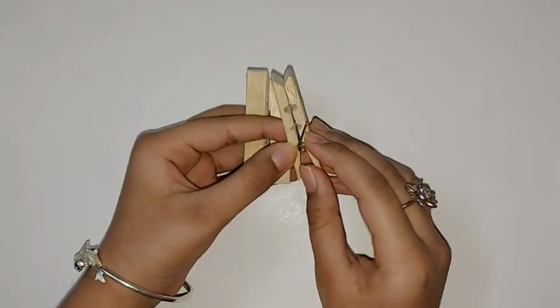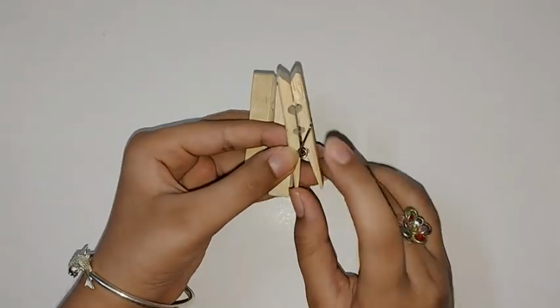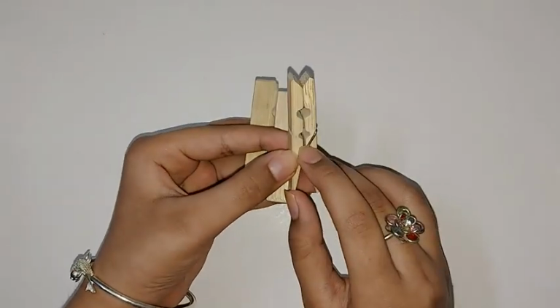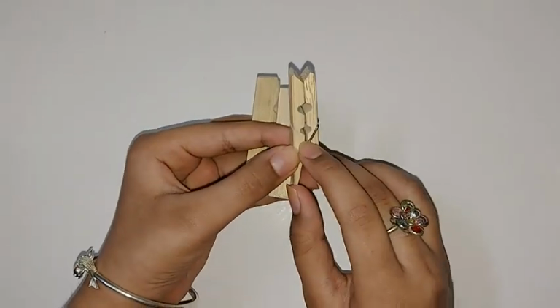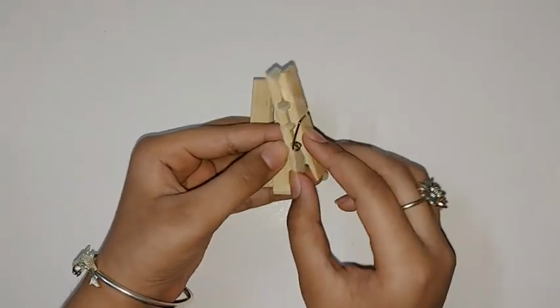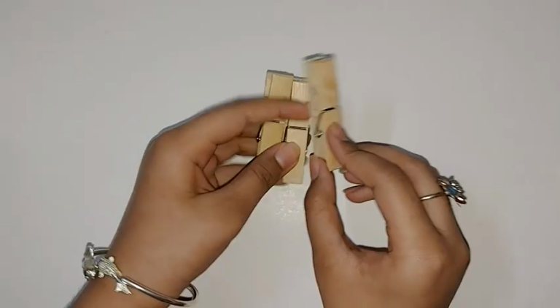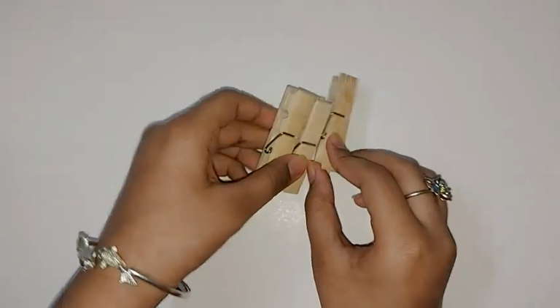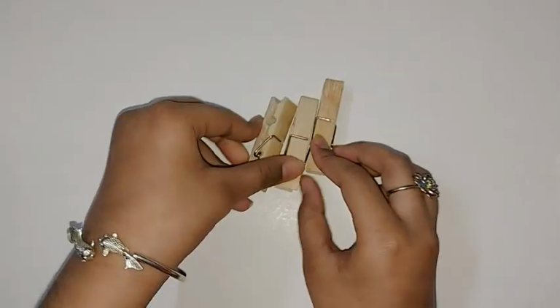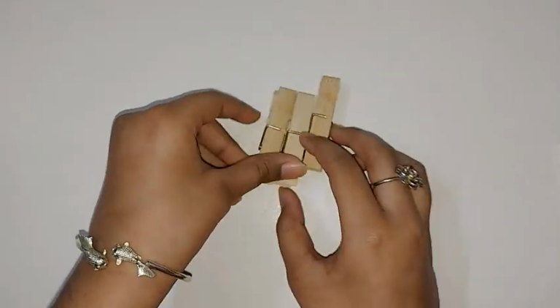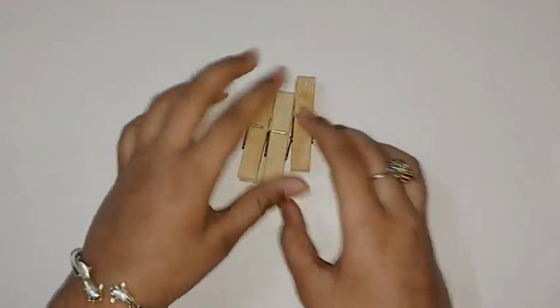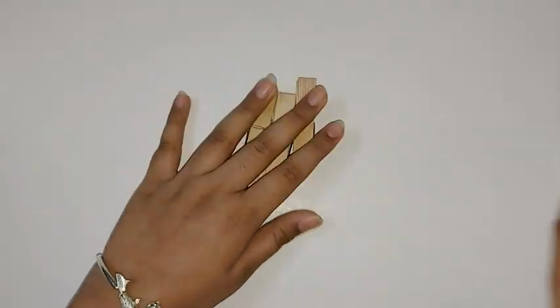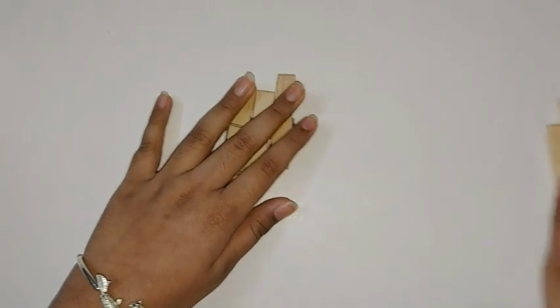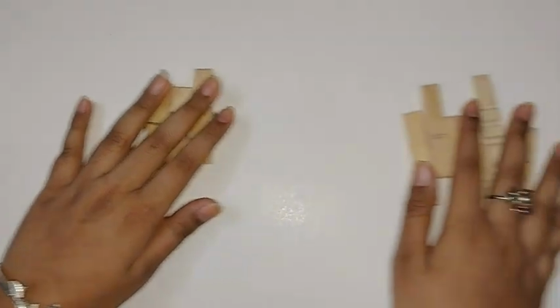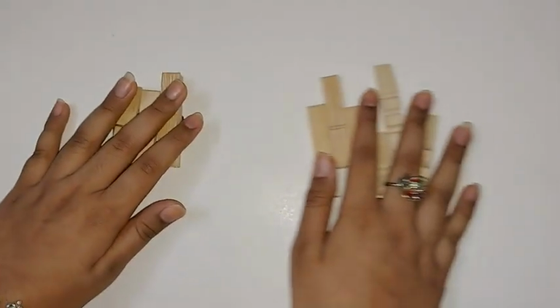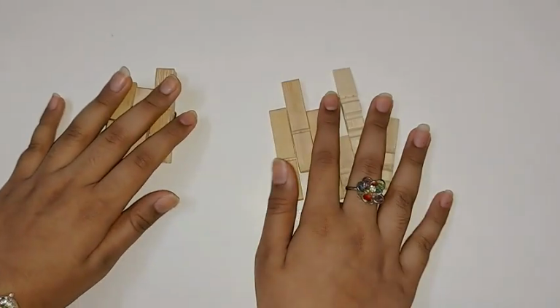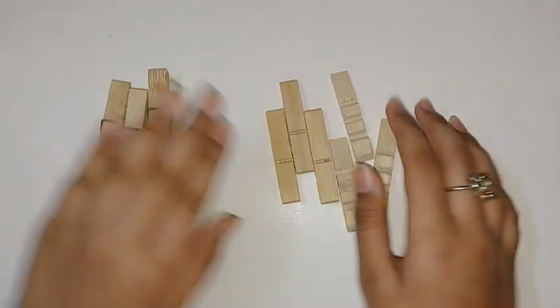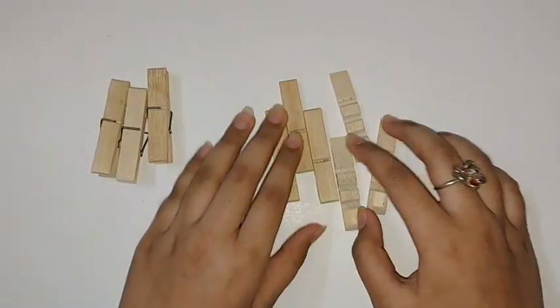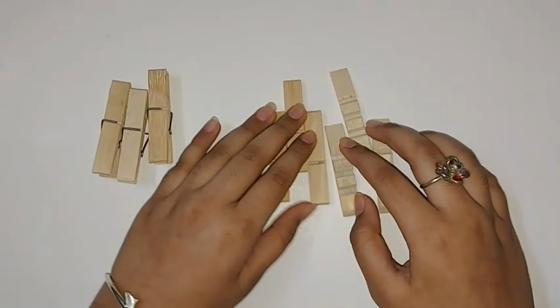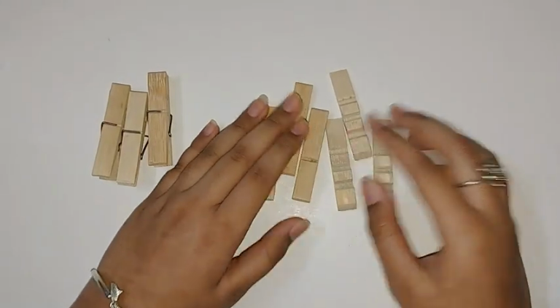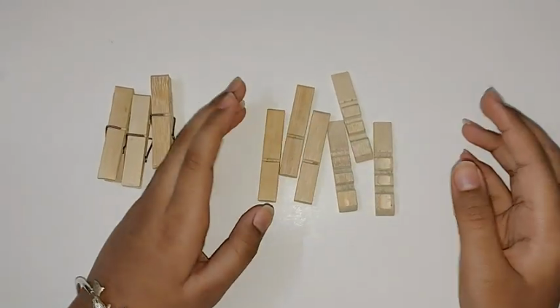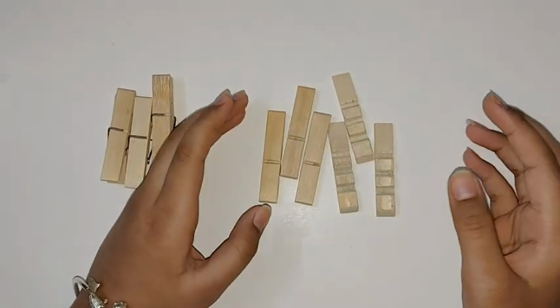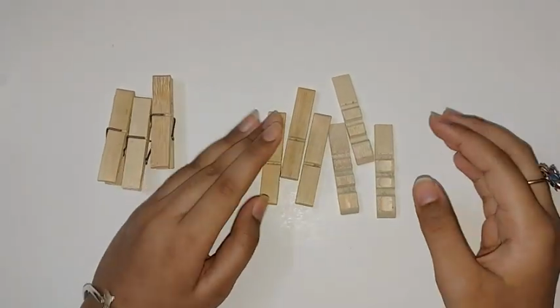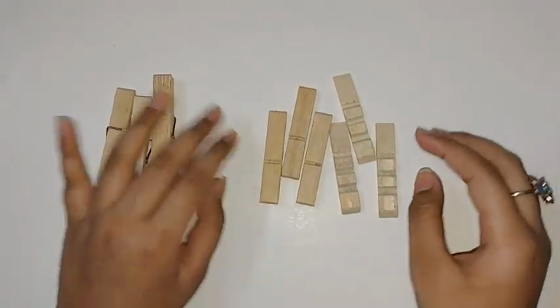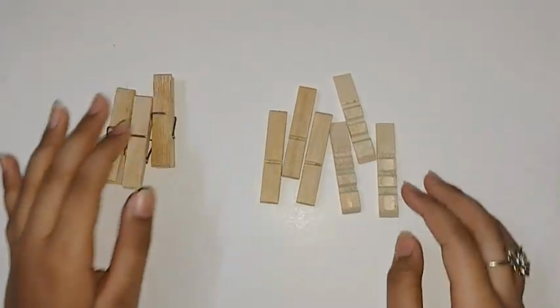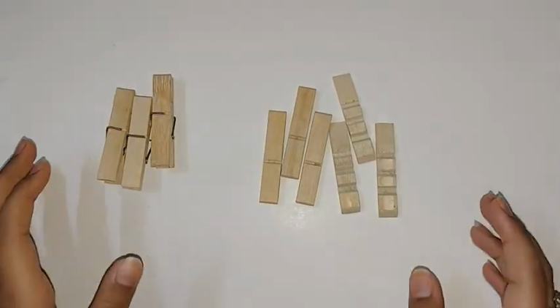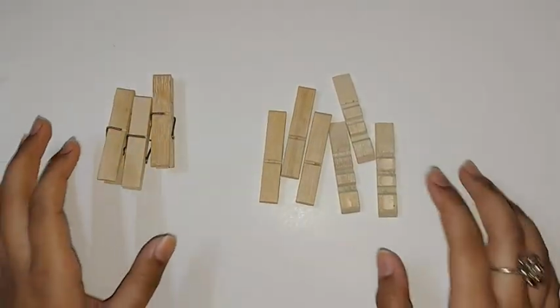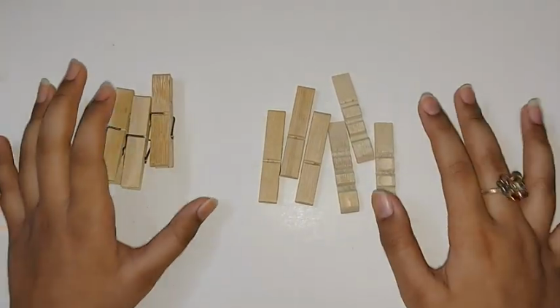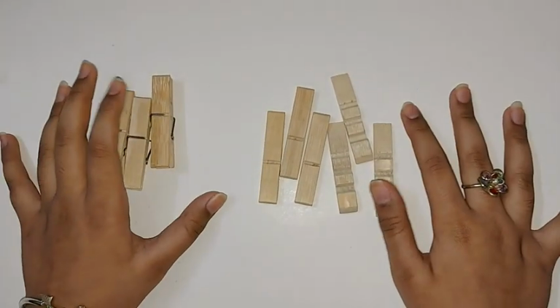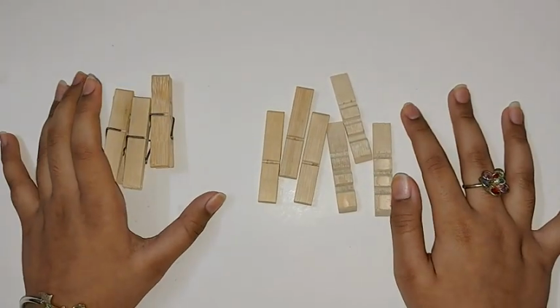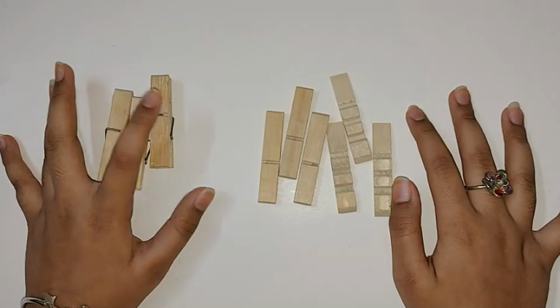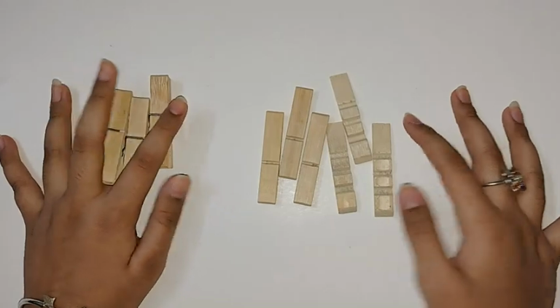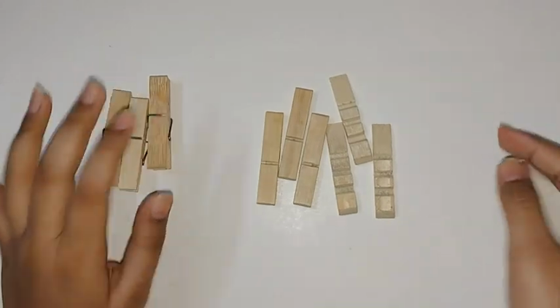Remove the metal part from each clothespin. After you remove it, you will get six separate wooden pieces. Now I'll show you how to arrange them.